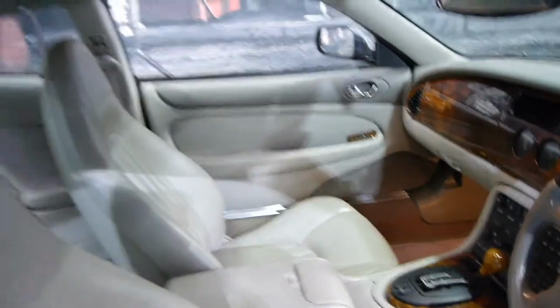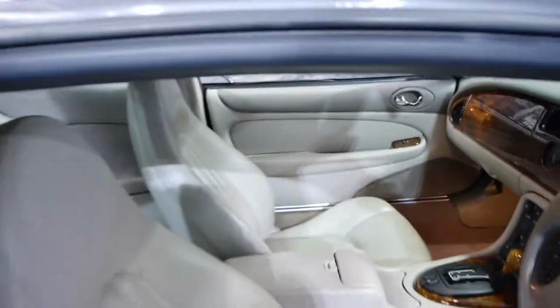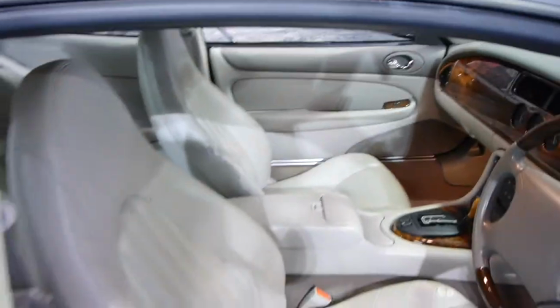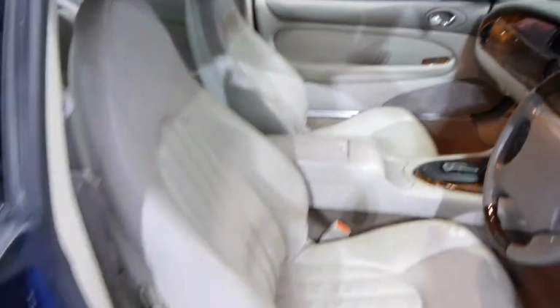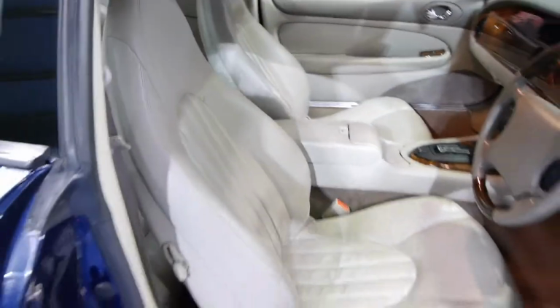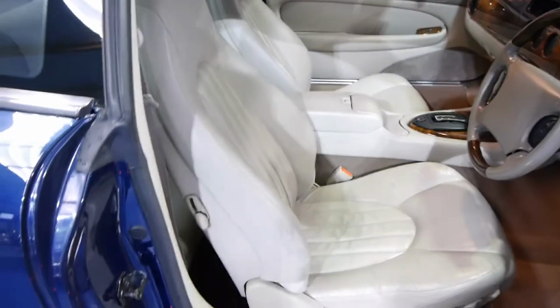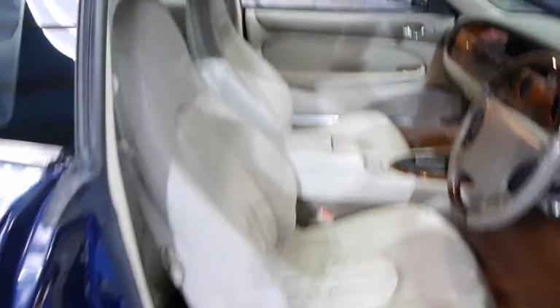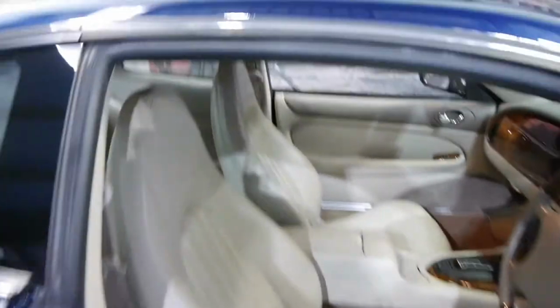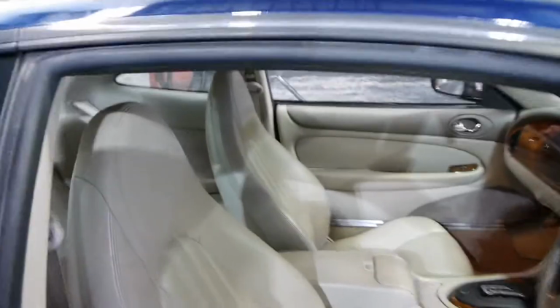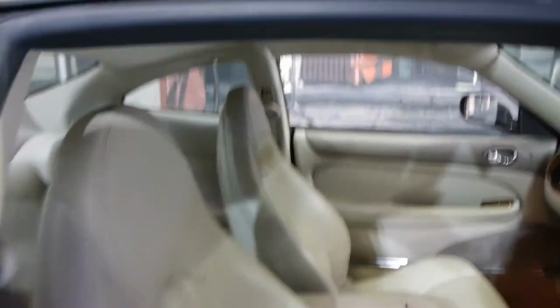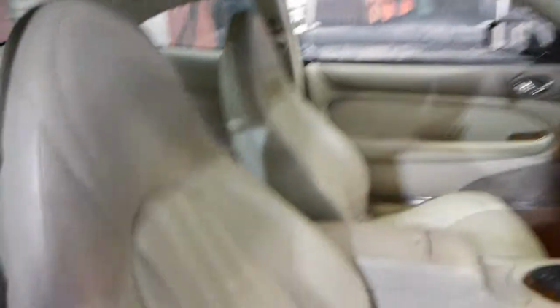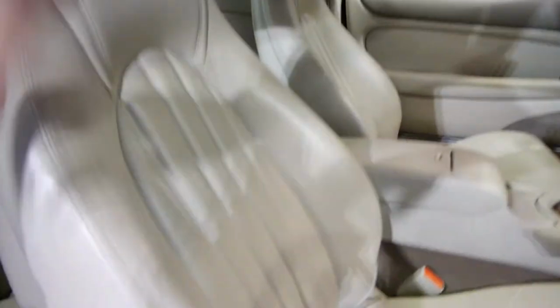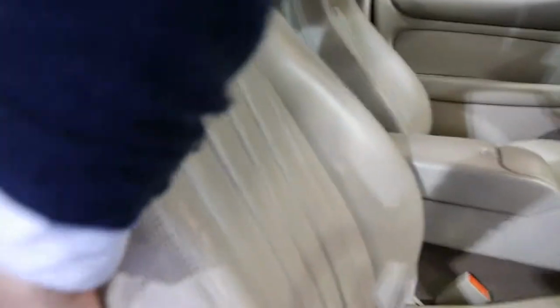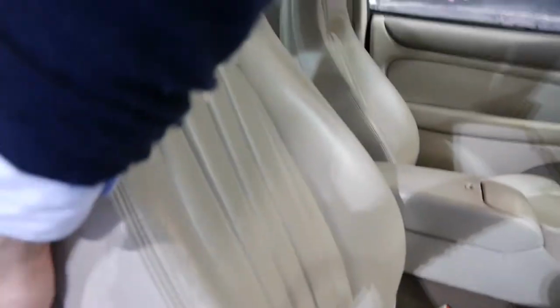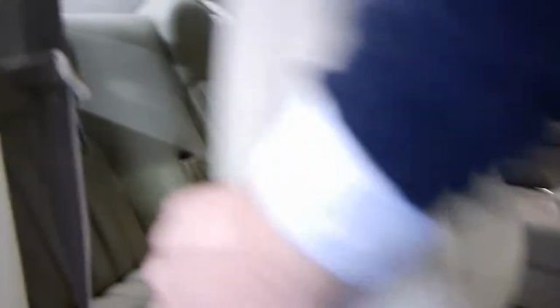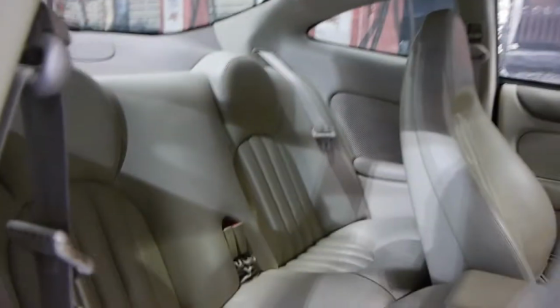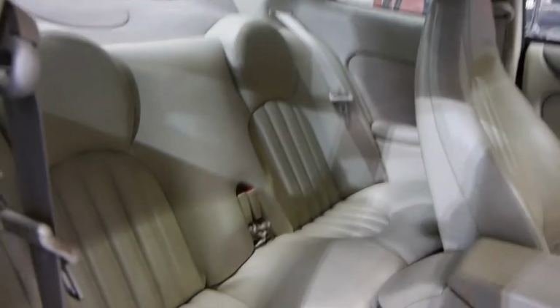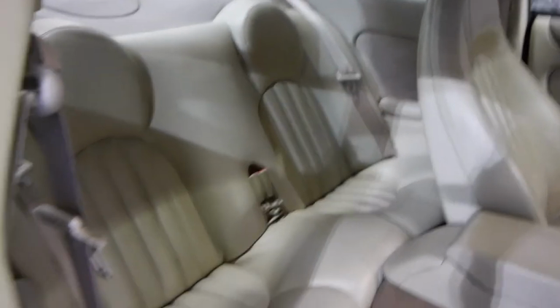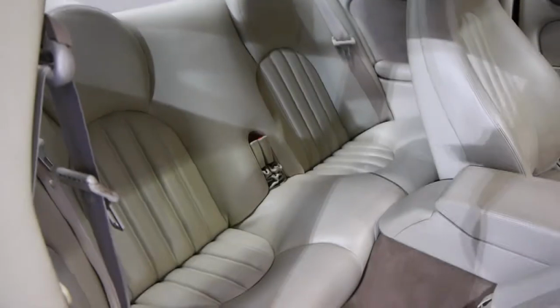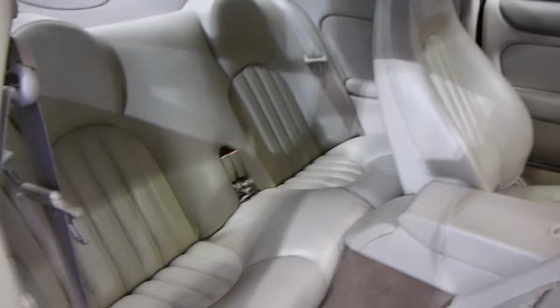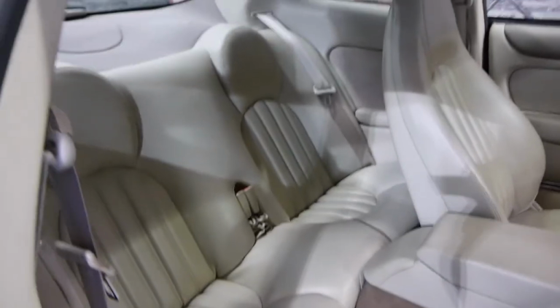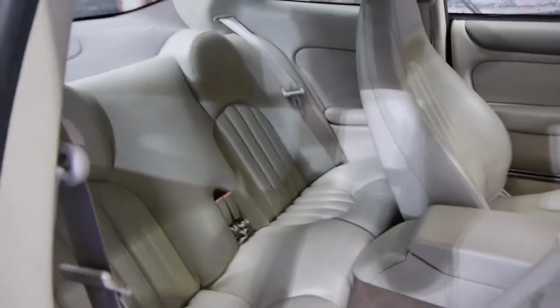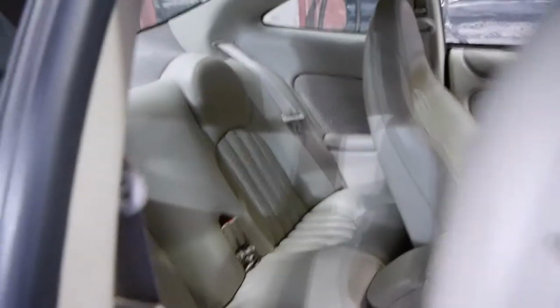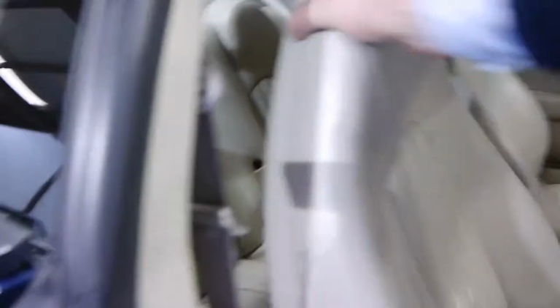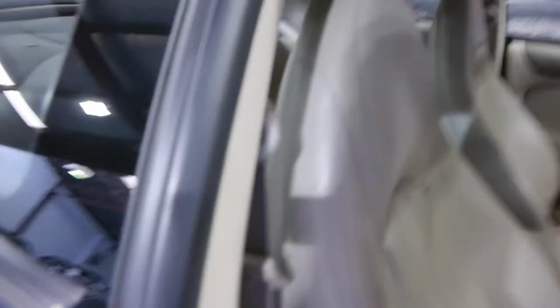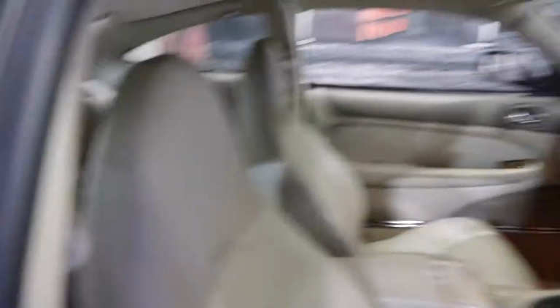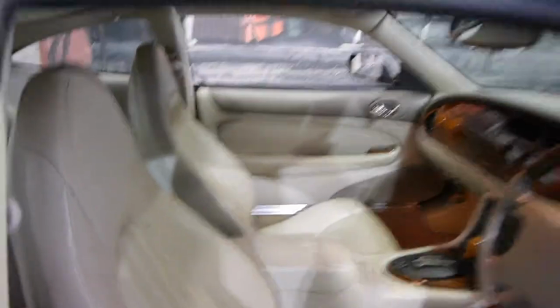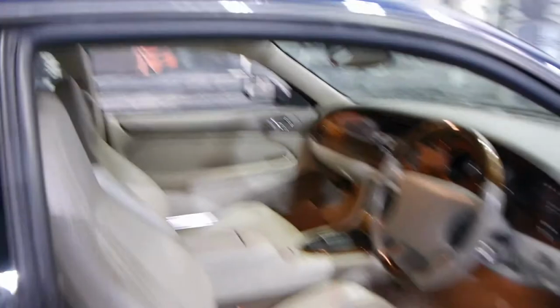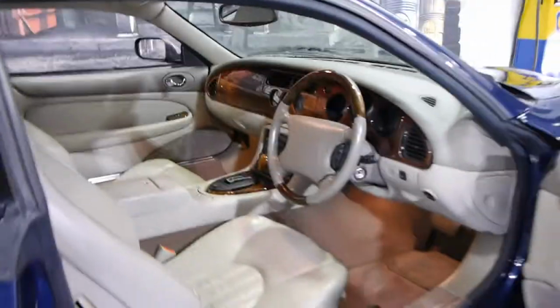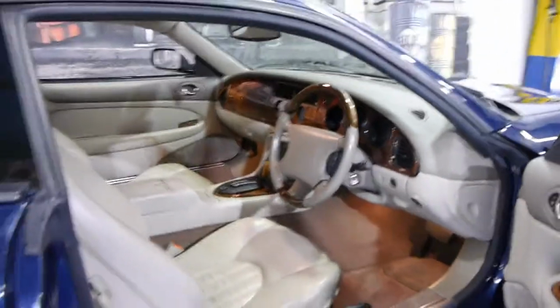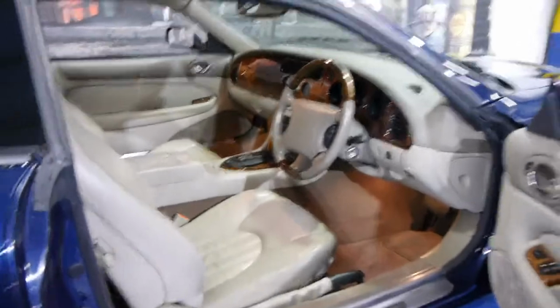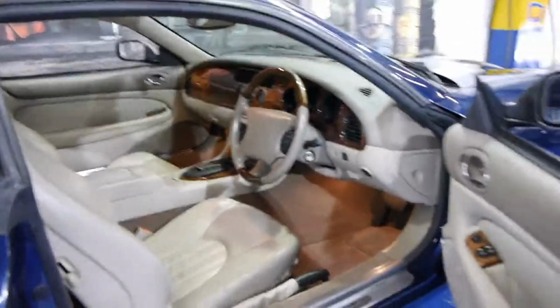The leather seats are in excellent condition compared to some of the other XK8s we've seen here at the Old Timer Centre. The back seats don't look like they've ever been sat in before. Yeah, they really are absolutely gorgeous cars.